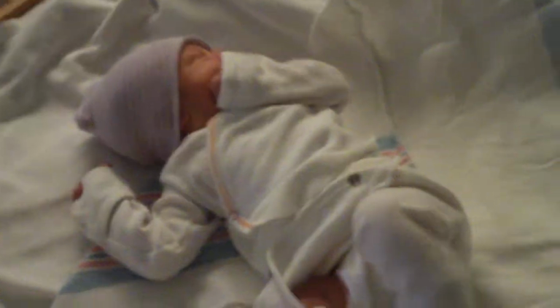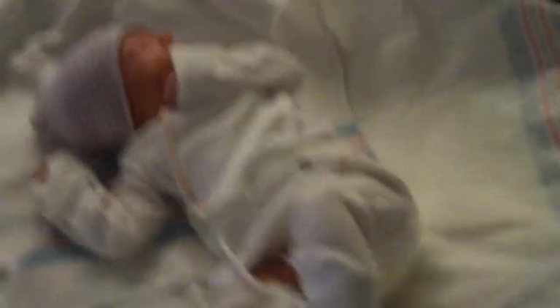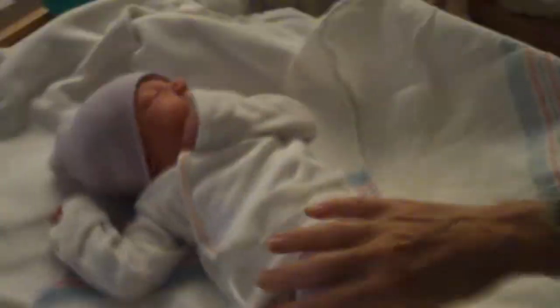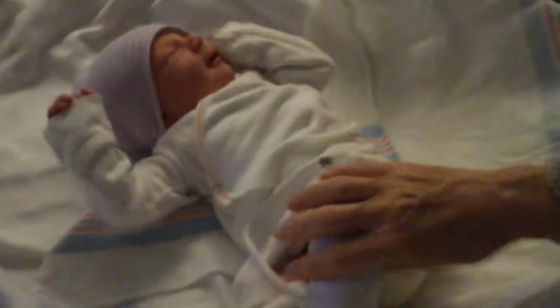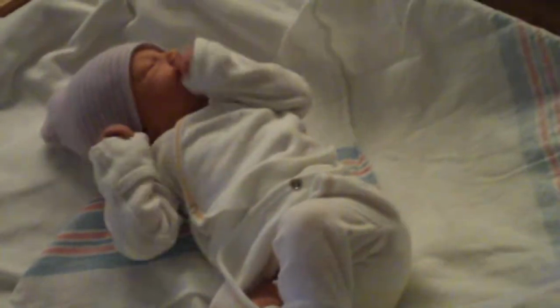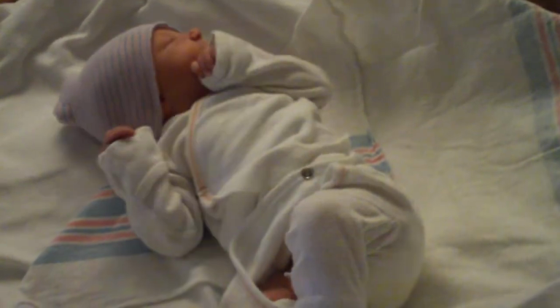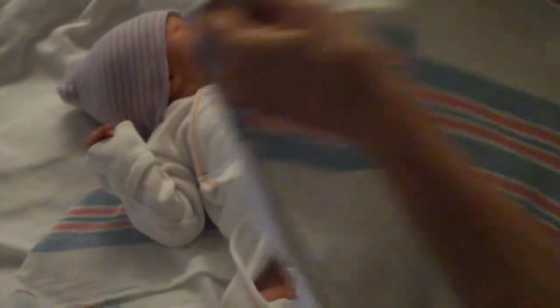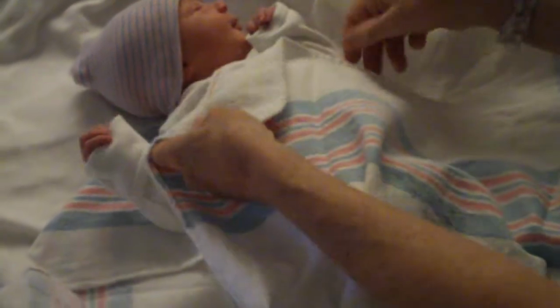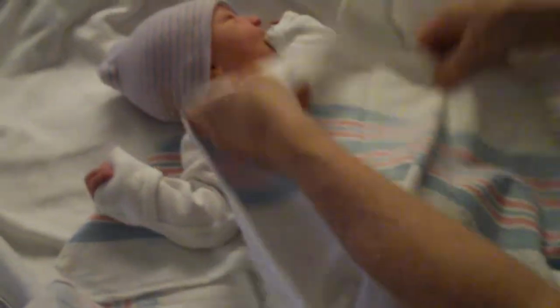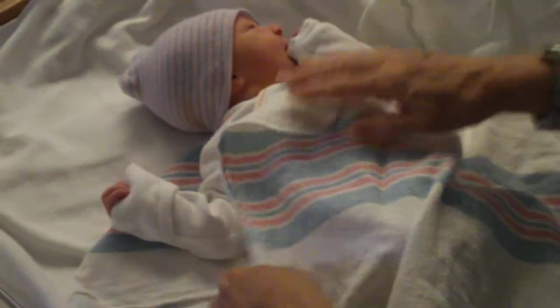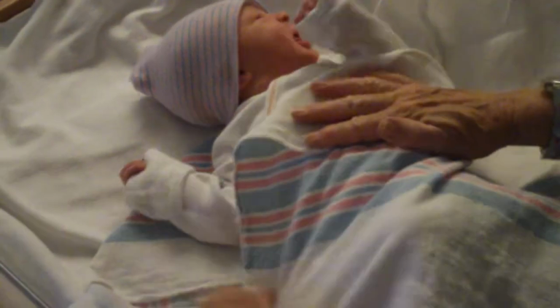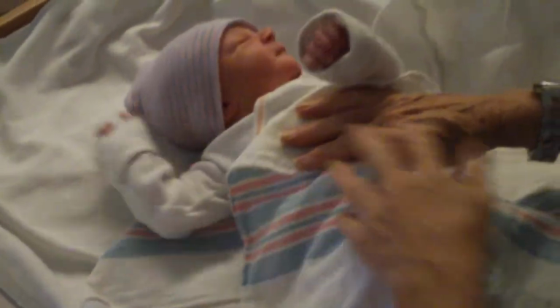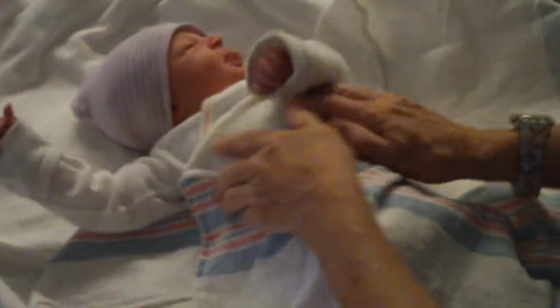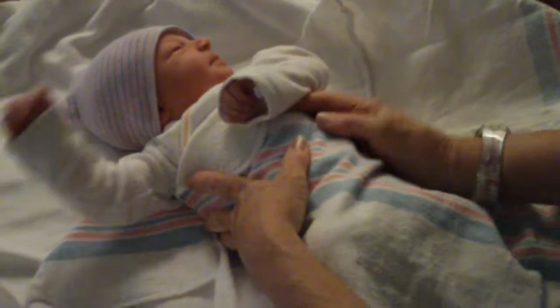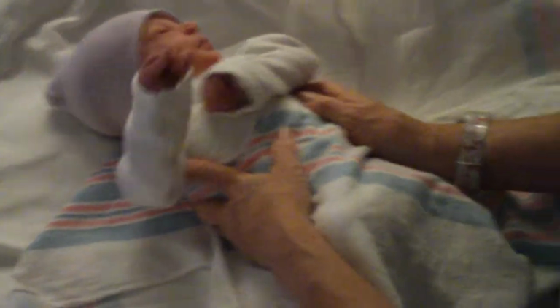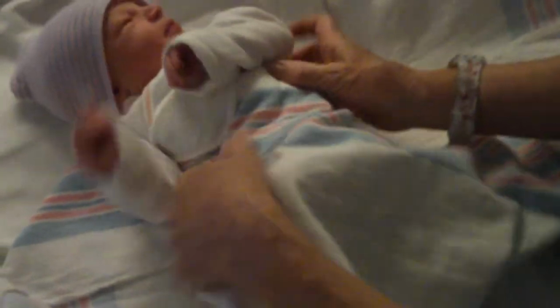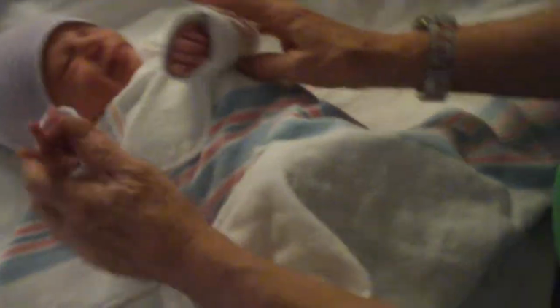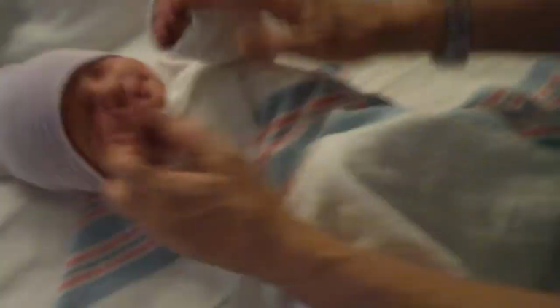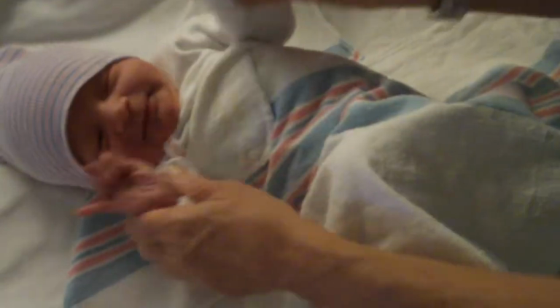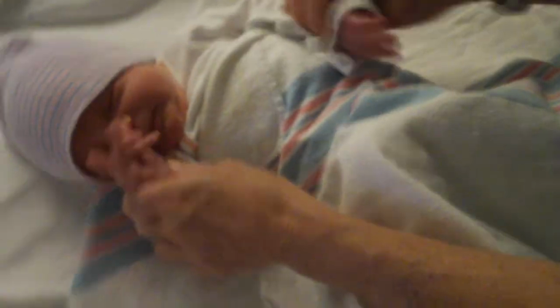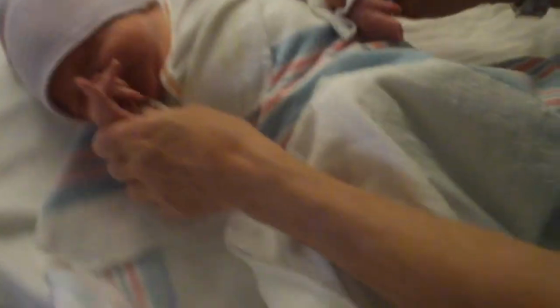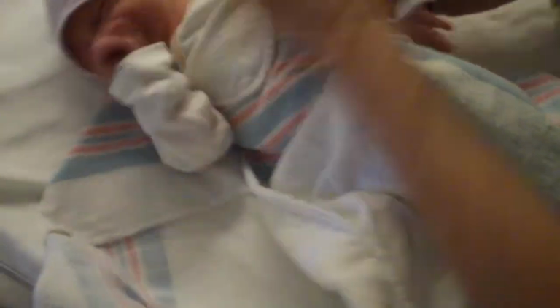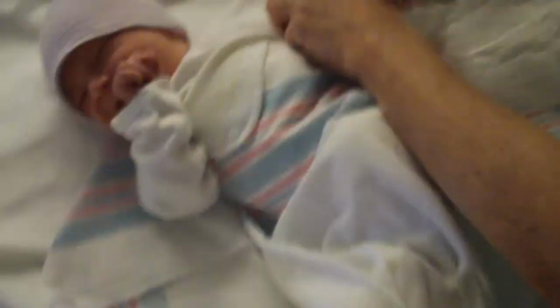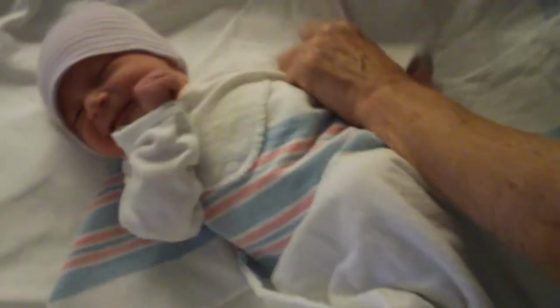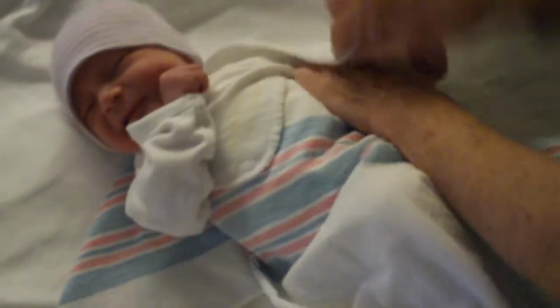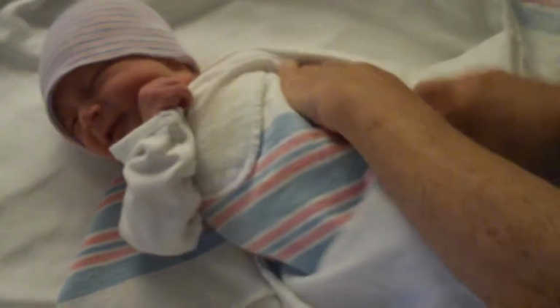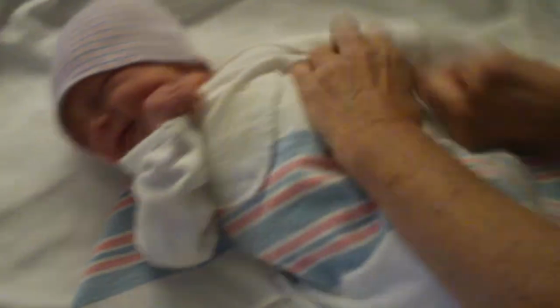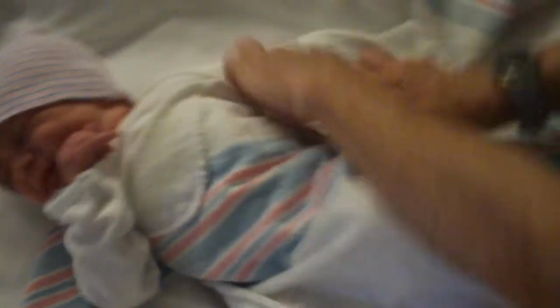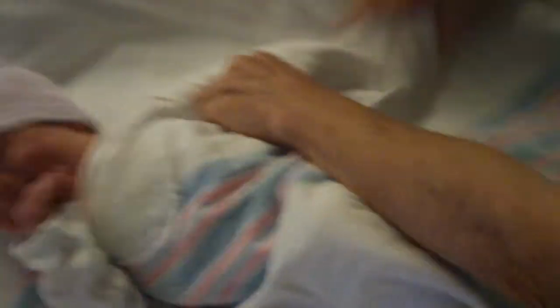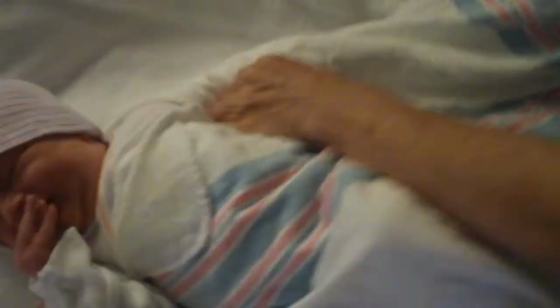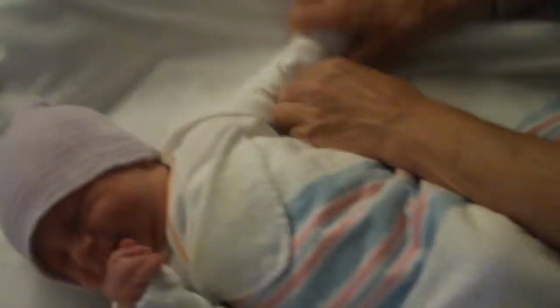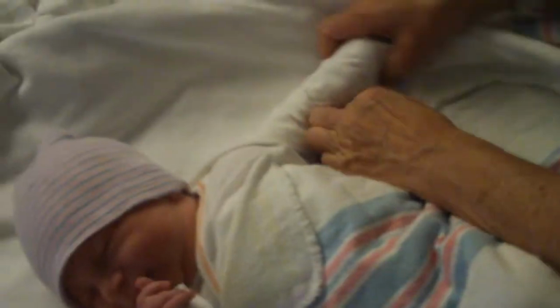He has a t-shirt on his legs to keep his little legs nice and warm. So we're going to come up from the bottom. He was sucking on this hand, so I'm going to leave this little hand out. When I wrap this arm, I wrap that little arm under.